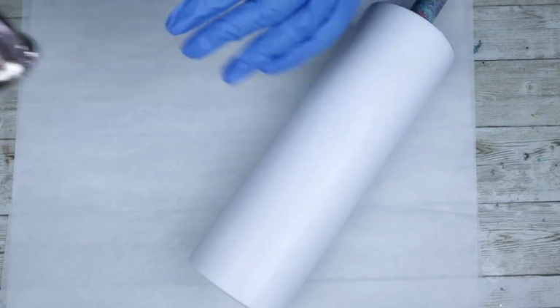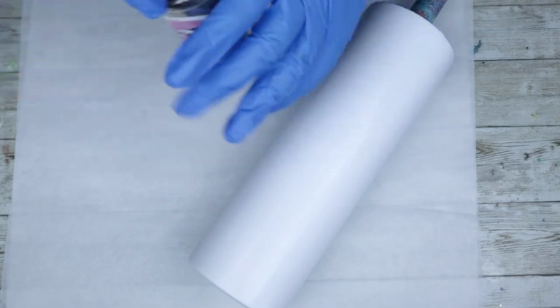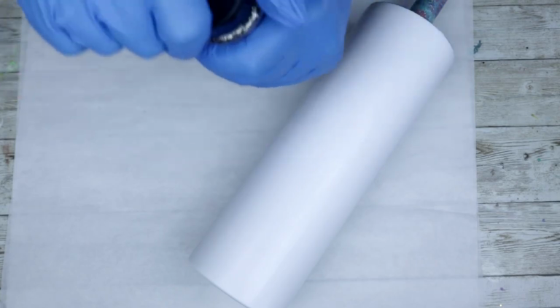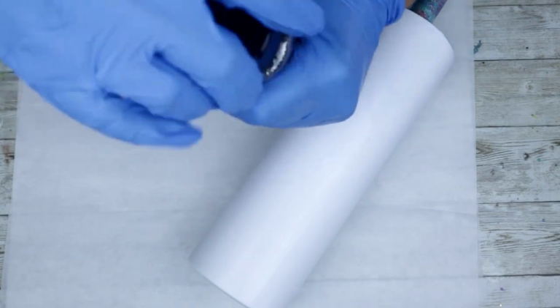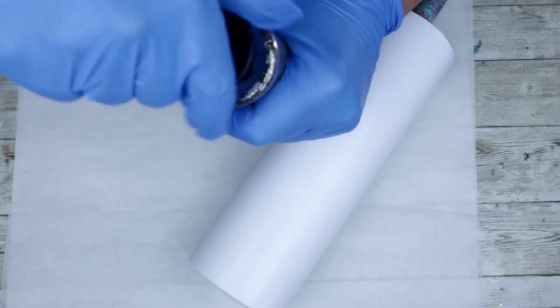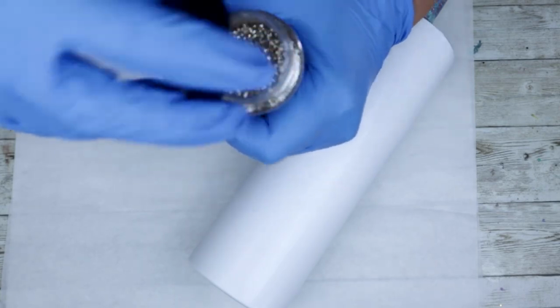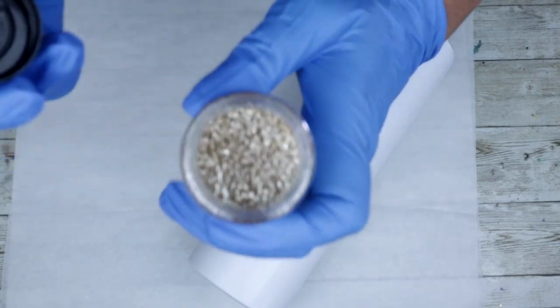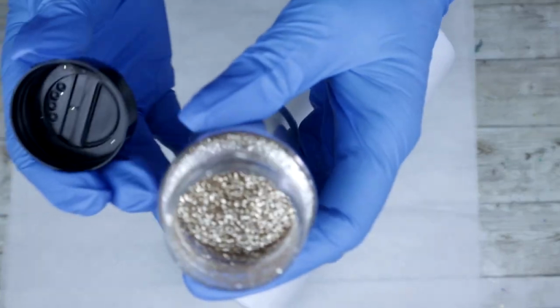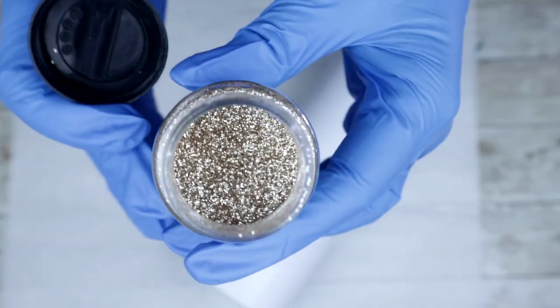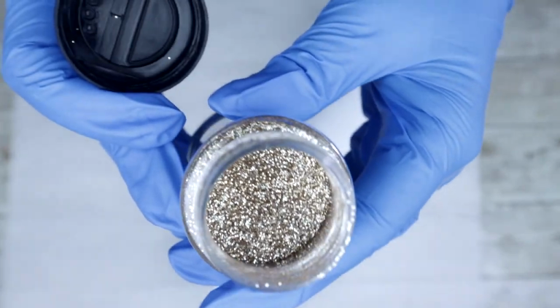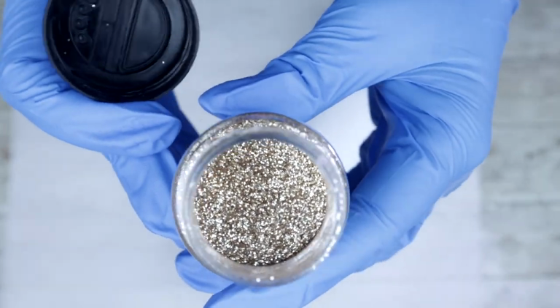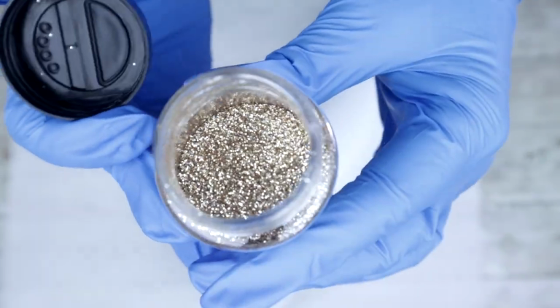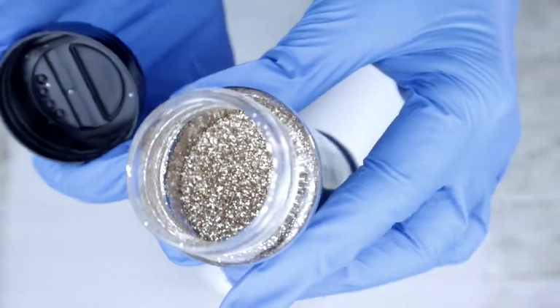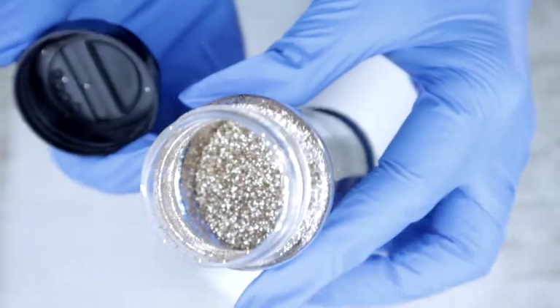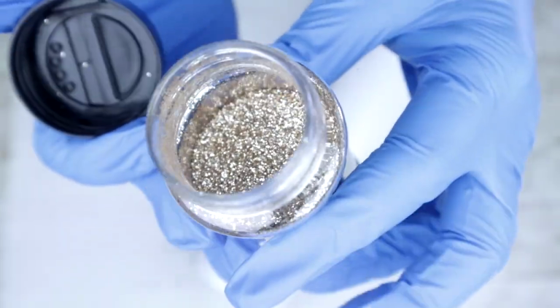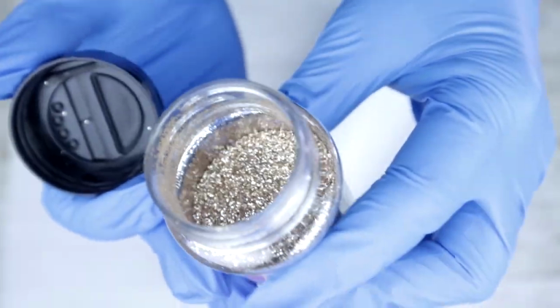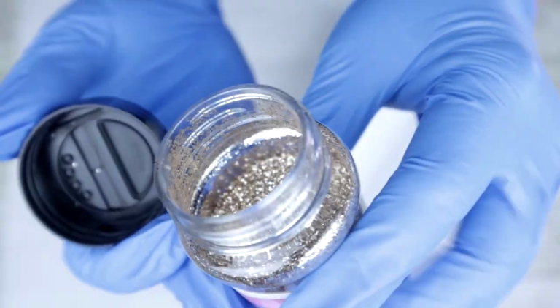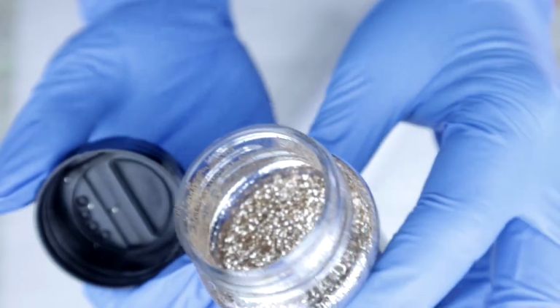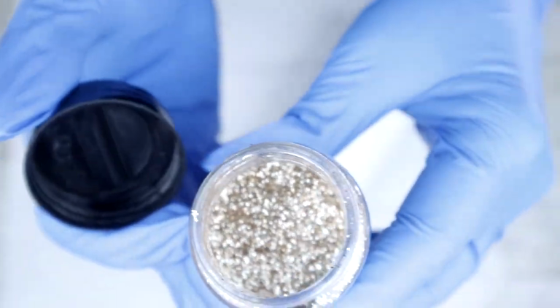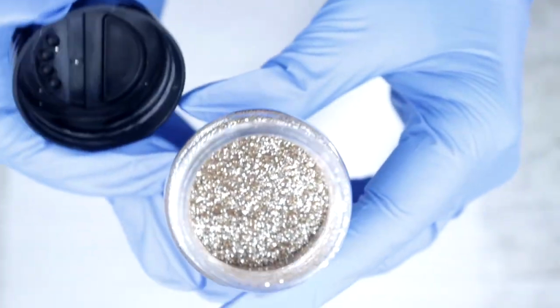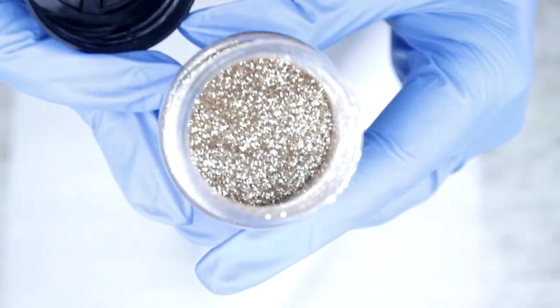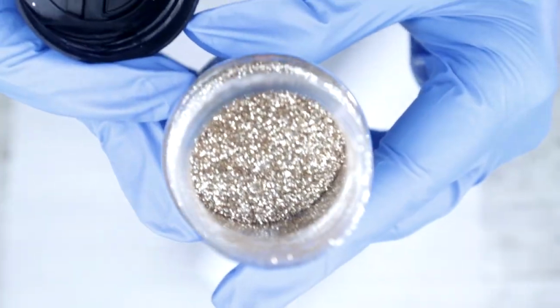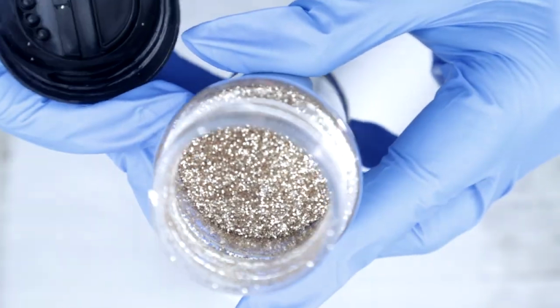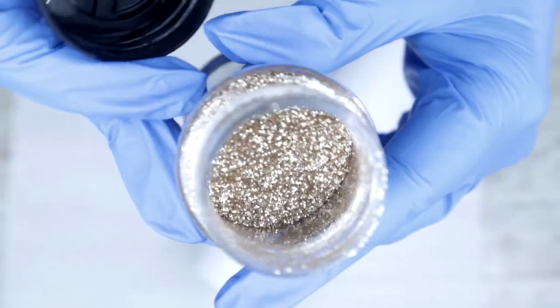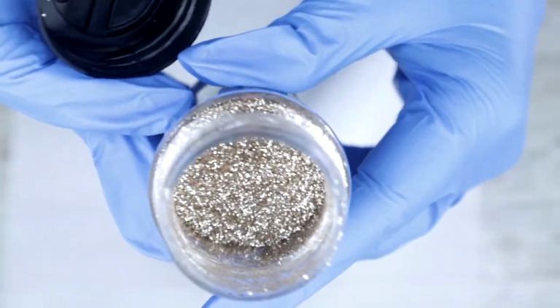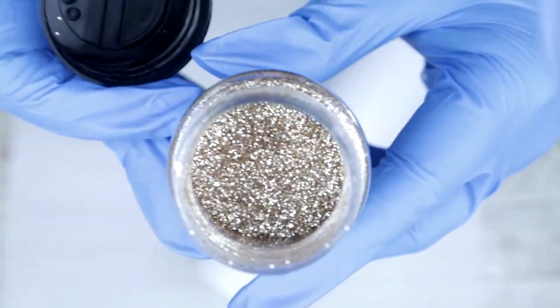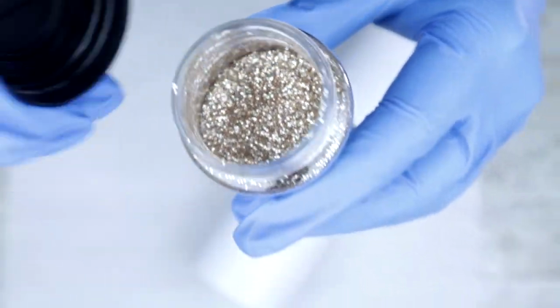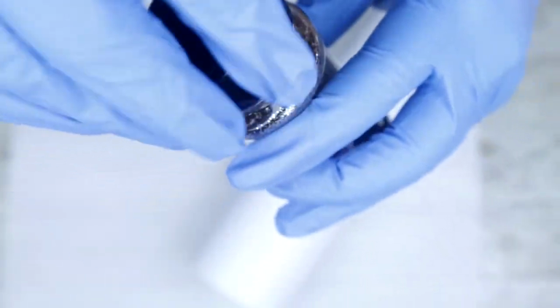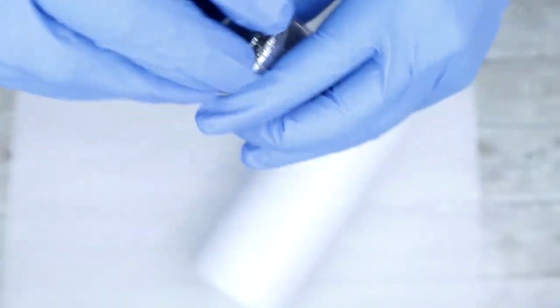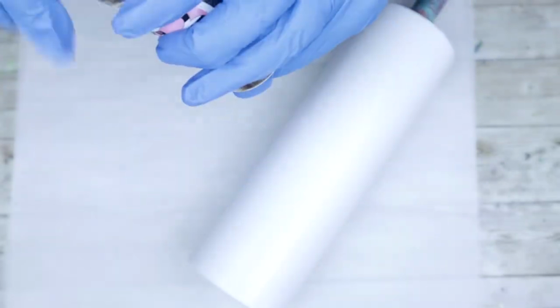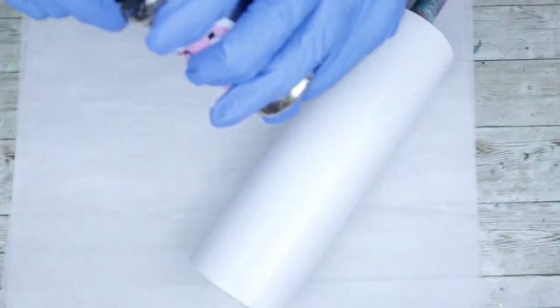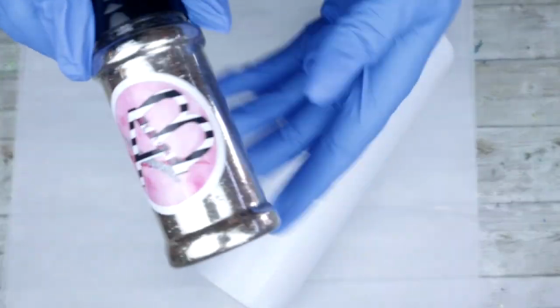We're gonna go ahead and spray paint this with Vintage Lace from Color Shot, and I'm going to be using this gorgeous diamond cut glitter from AB Designs.